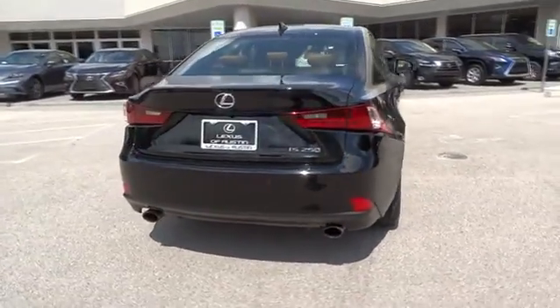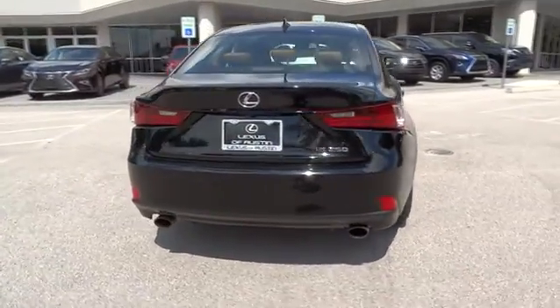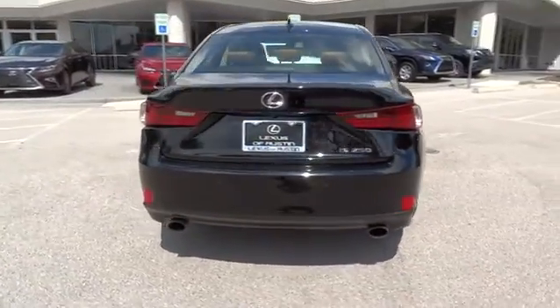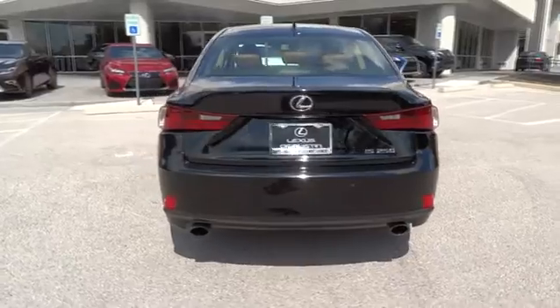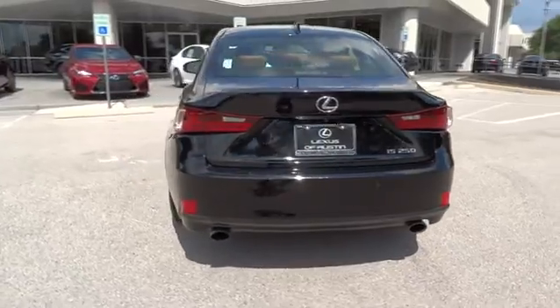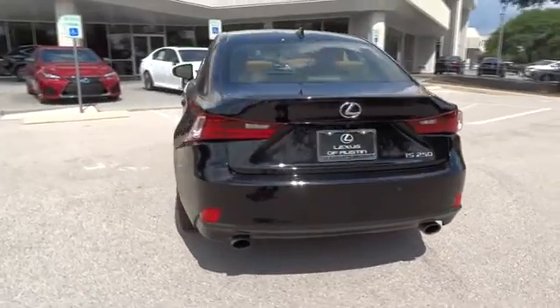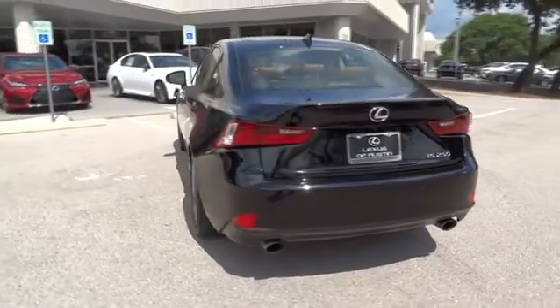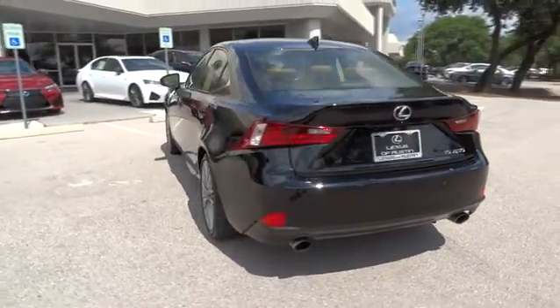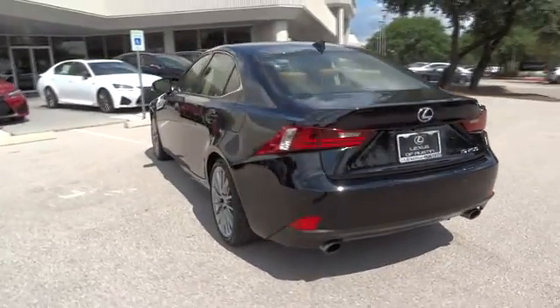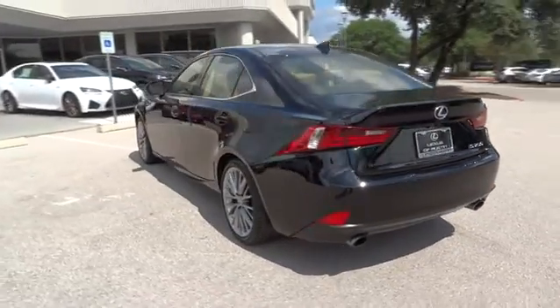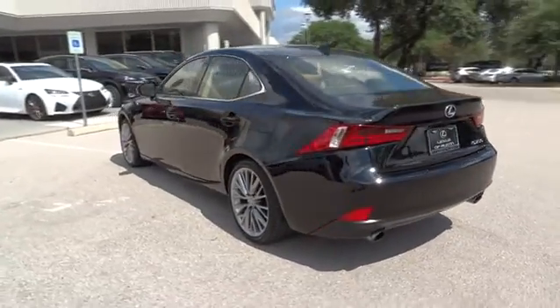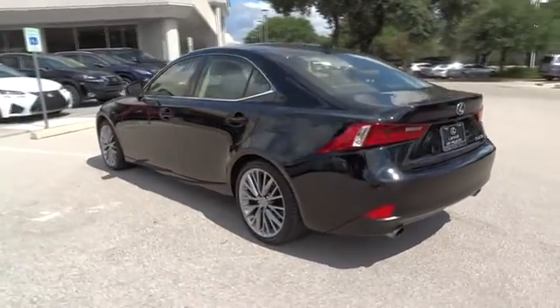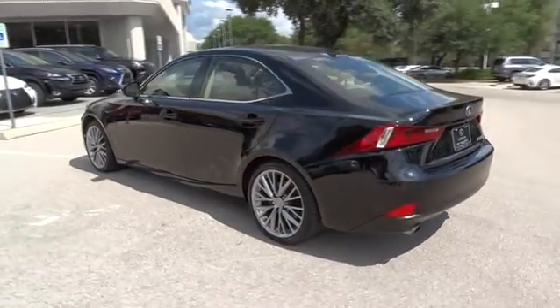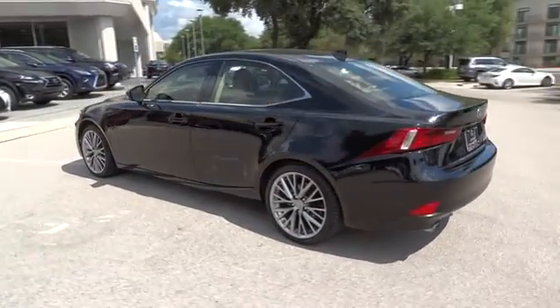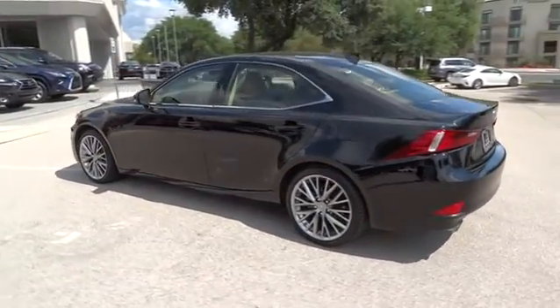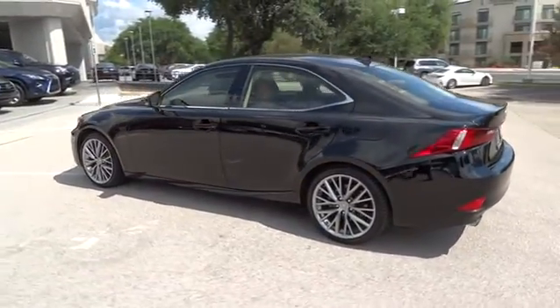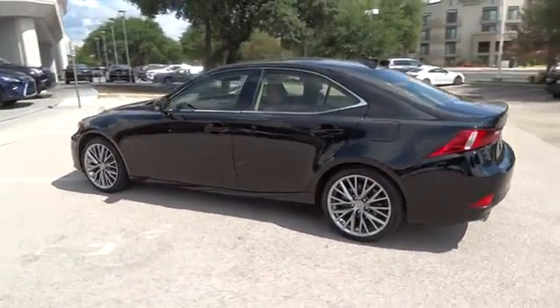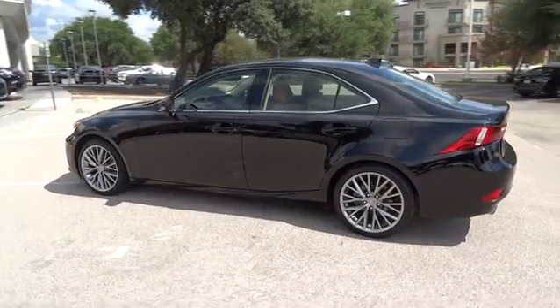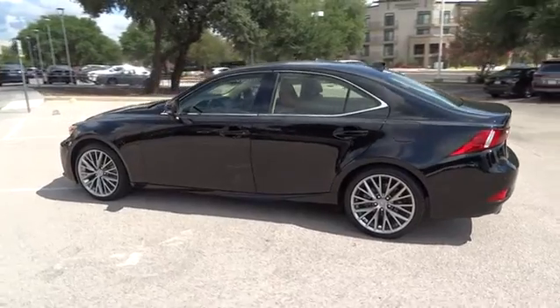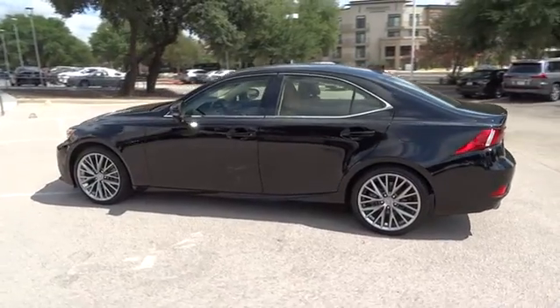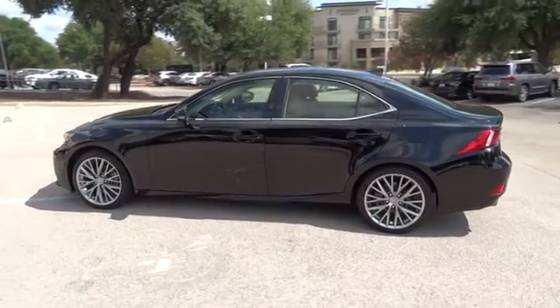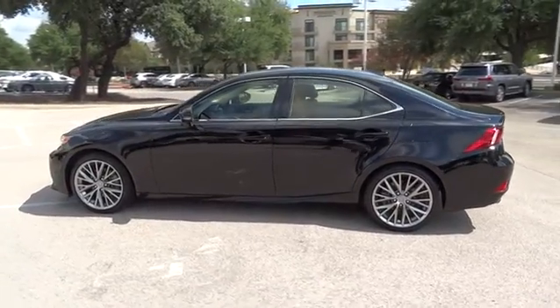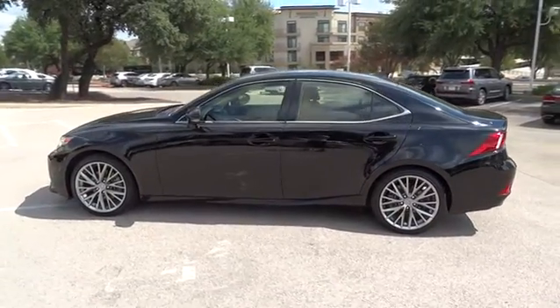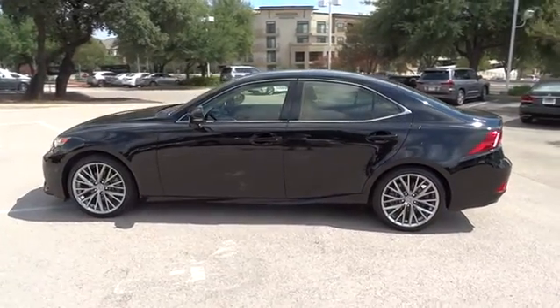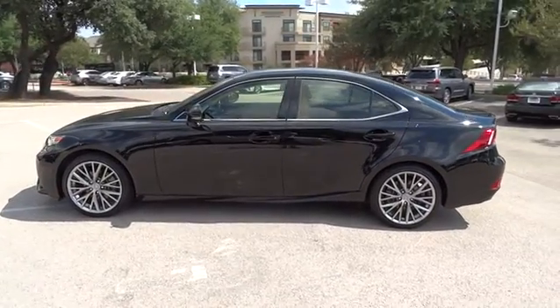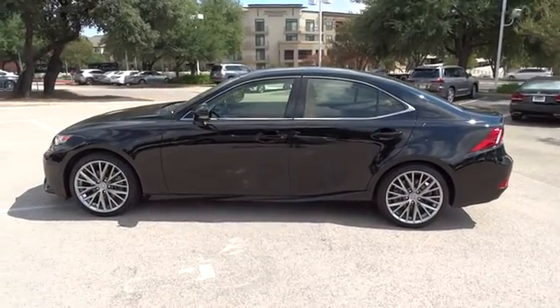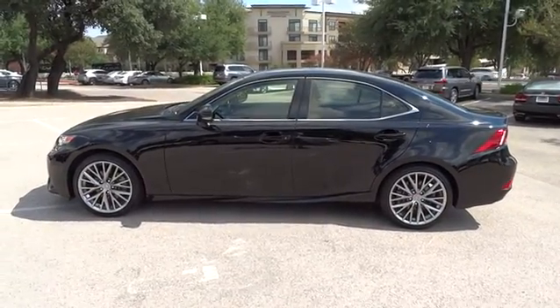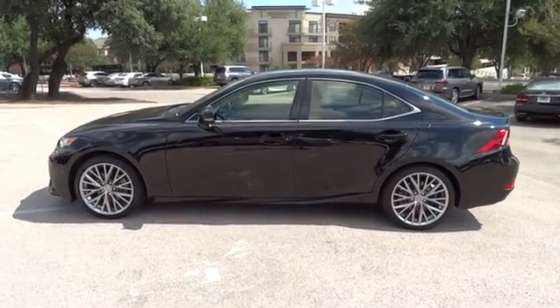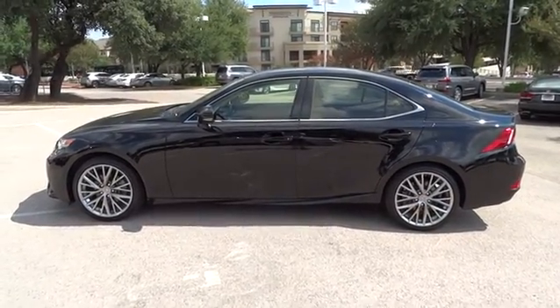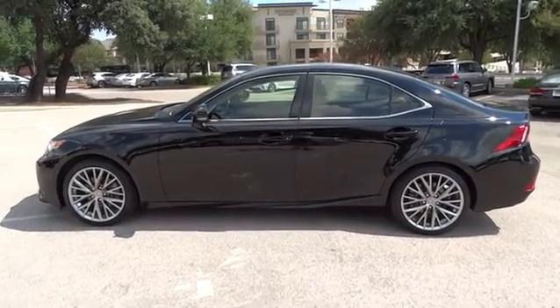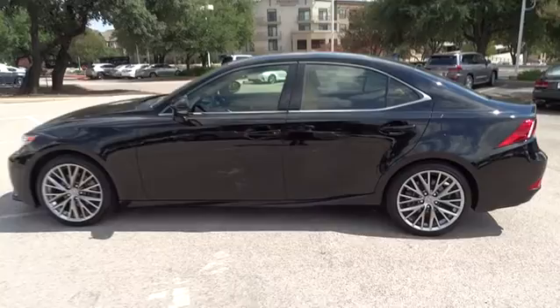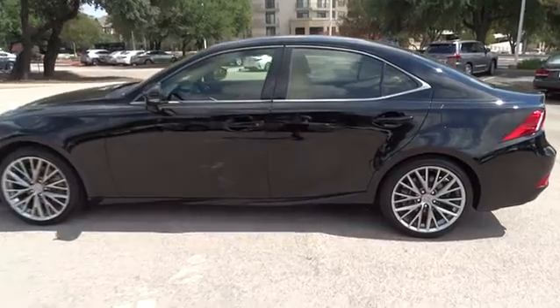This vehicle has less than 40,000 miles. Here are some of this vehicle's great options: traction control, stability control, keyless entry, steering wheel audio control, anti-lock braking system.